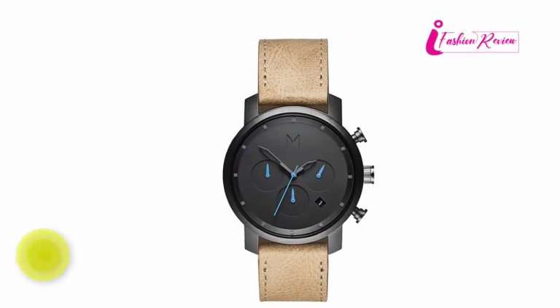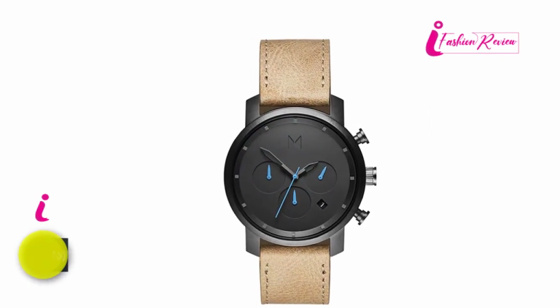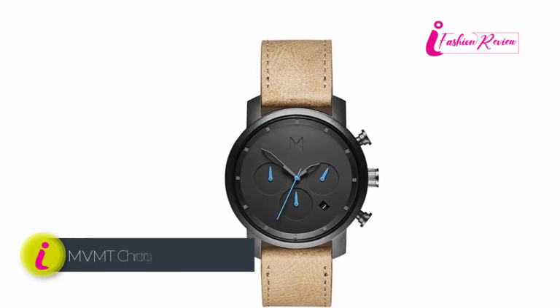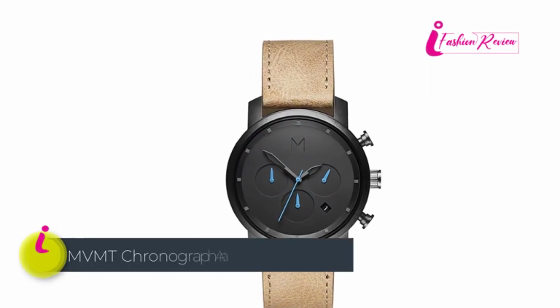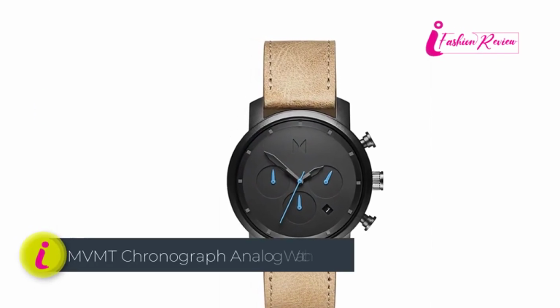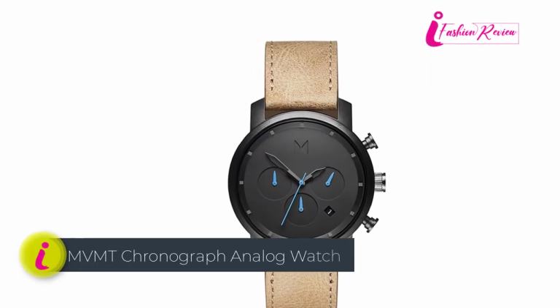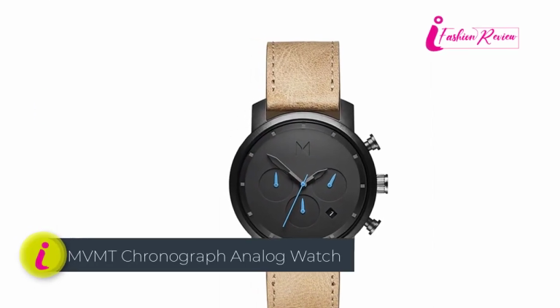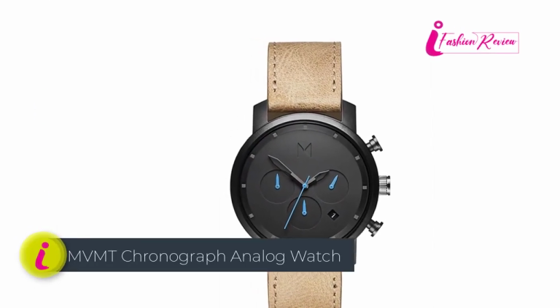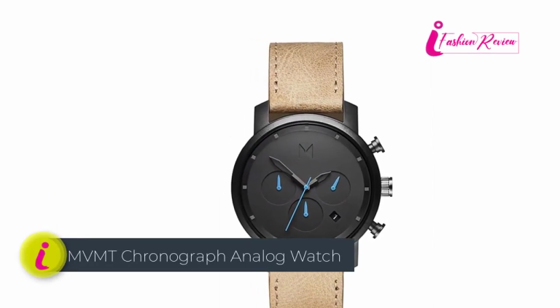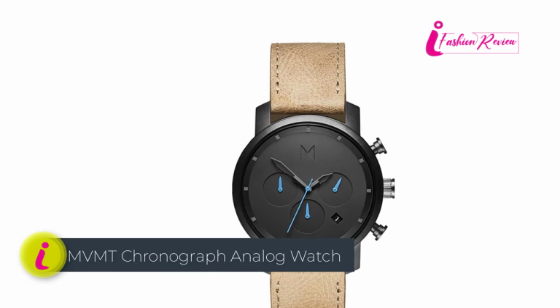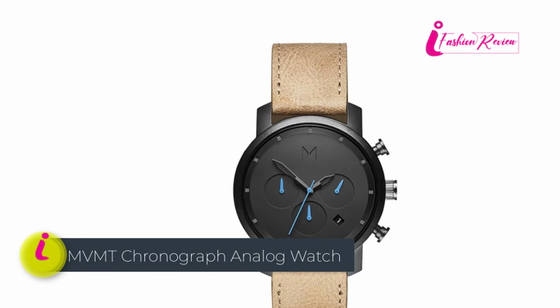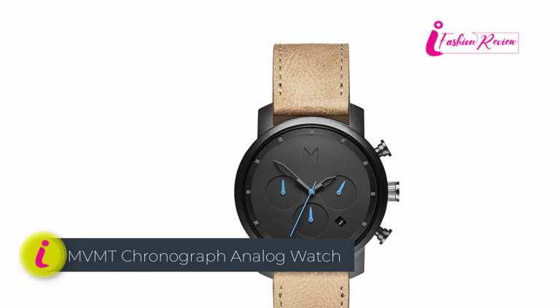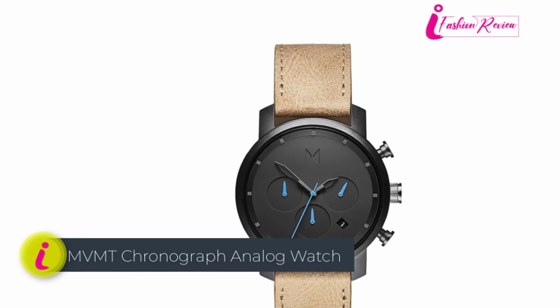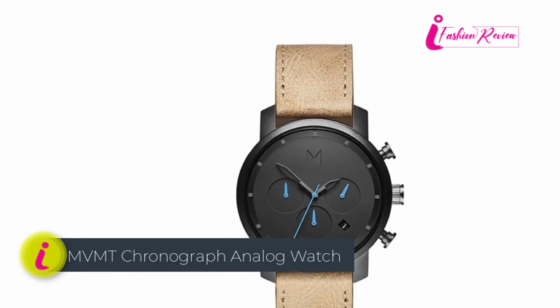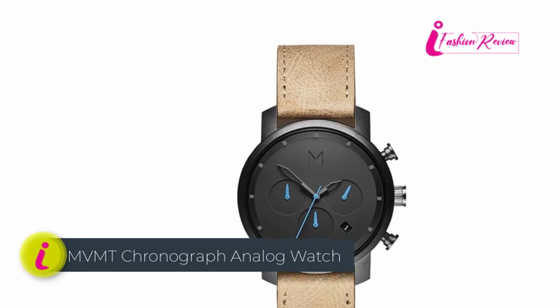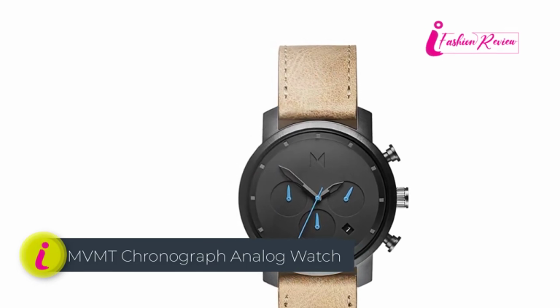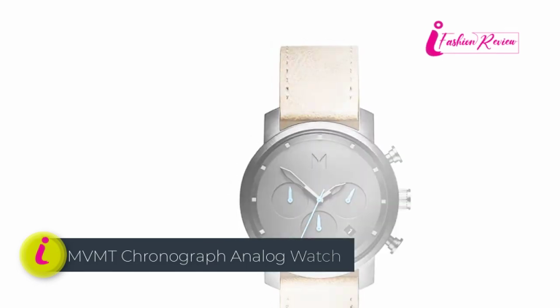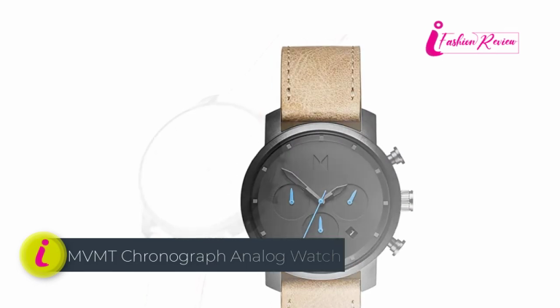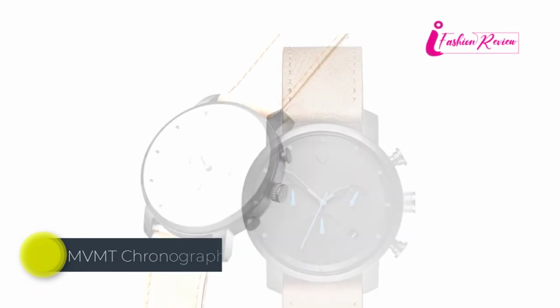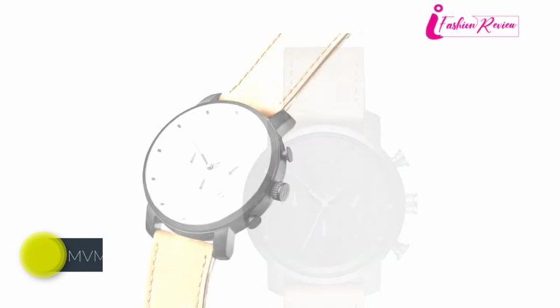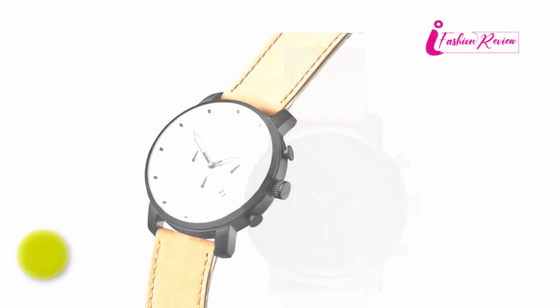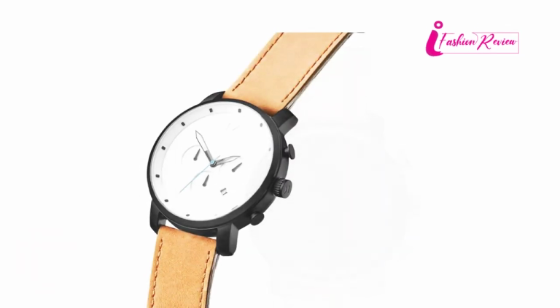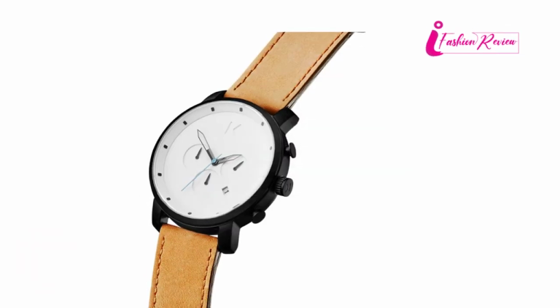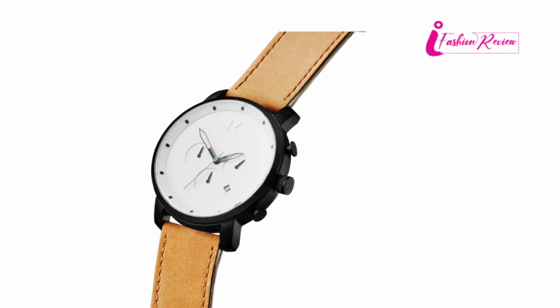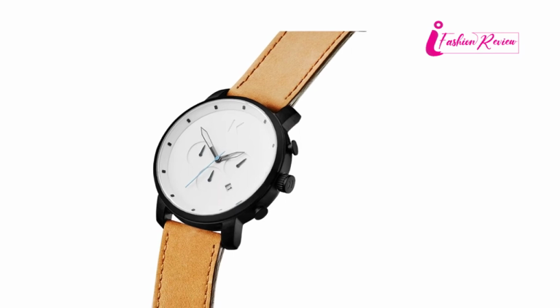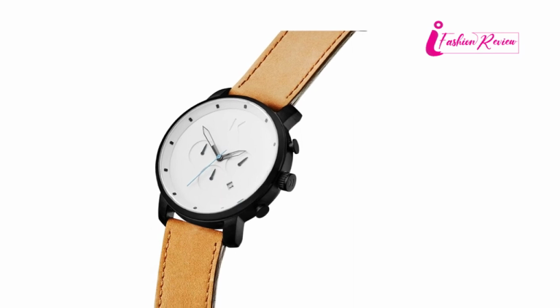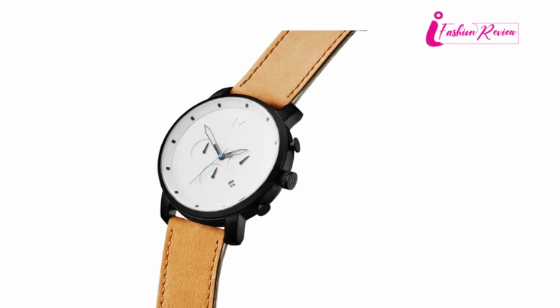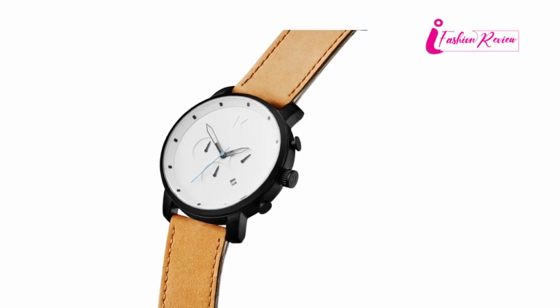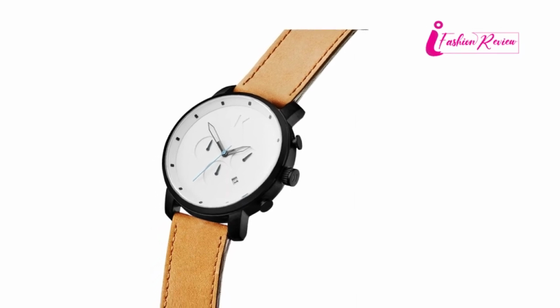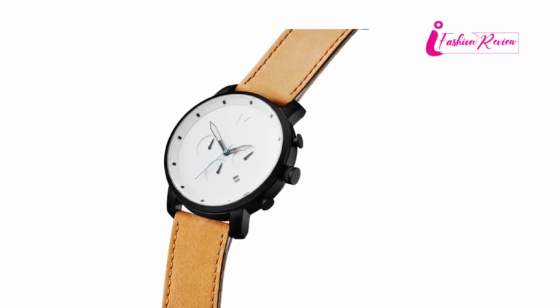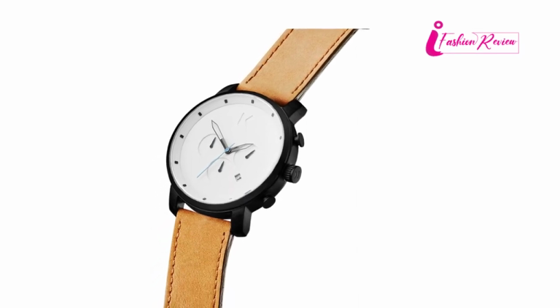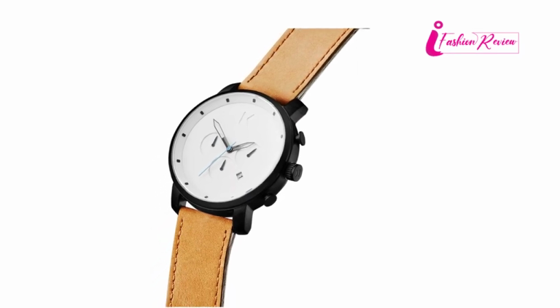Pros: Affordable, long life duration, weatherproof, dual function, durable. Cons: The battery needs to be changed frequently.